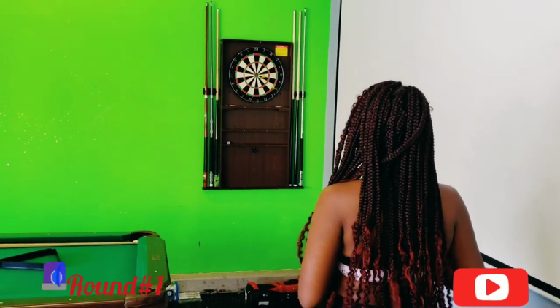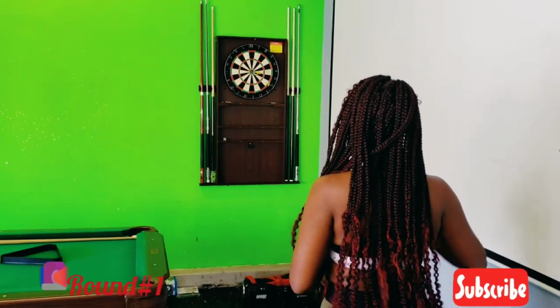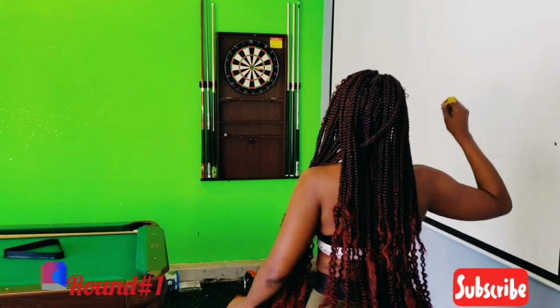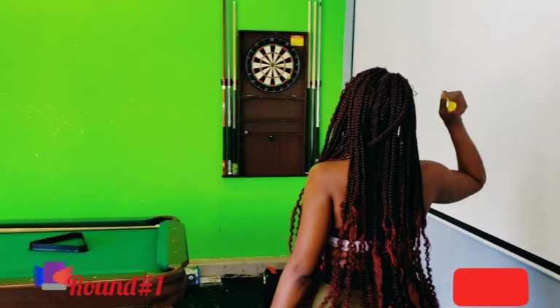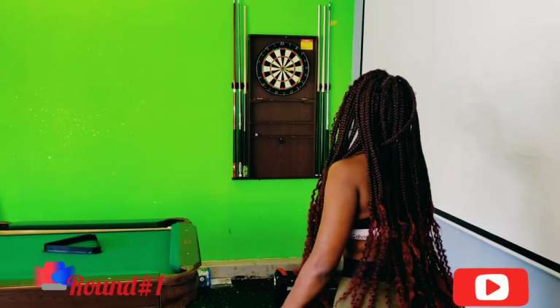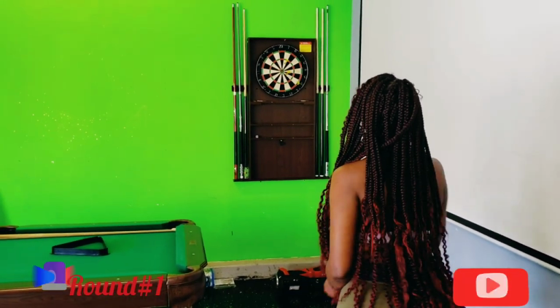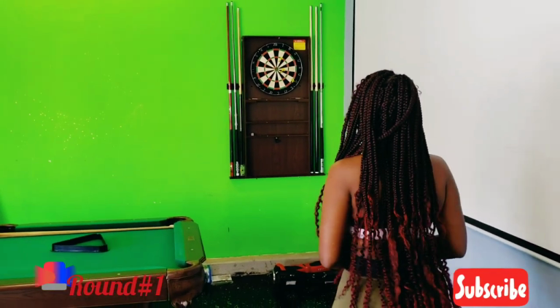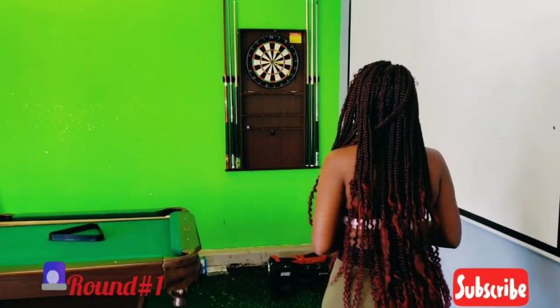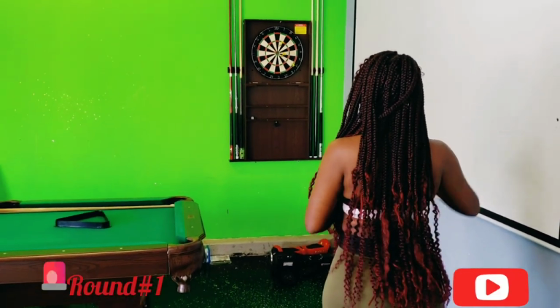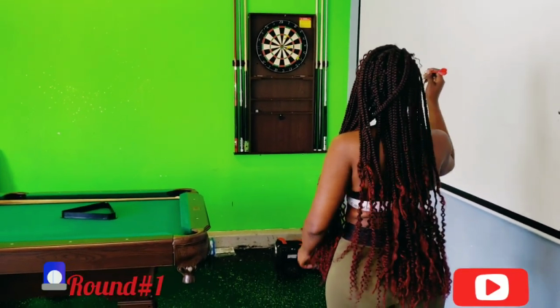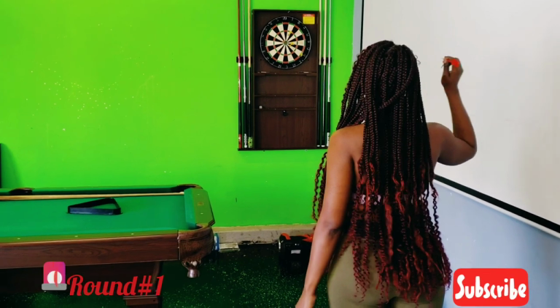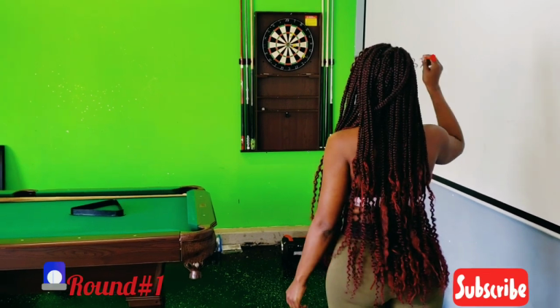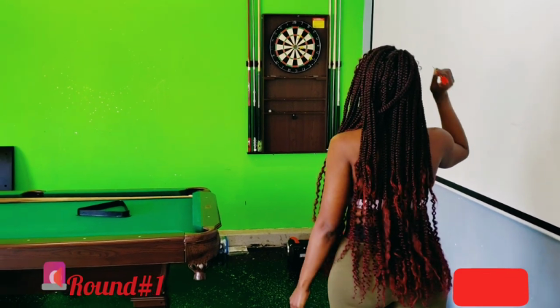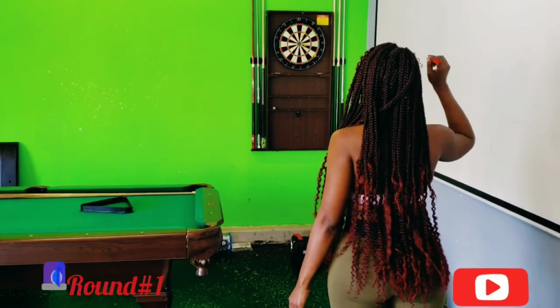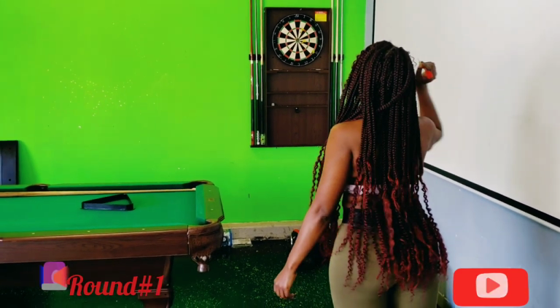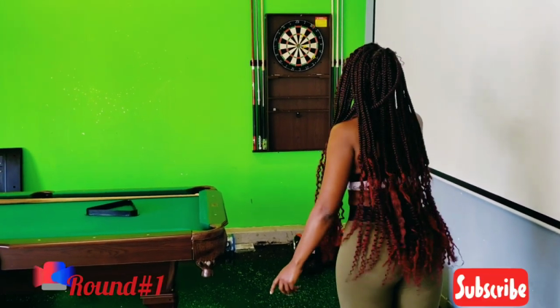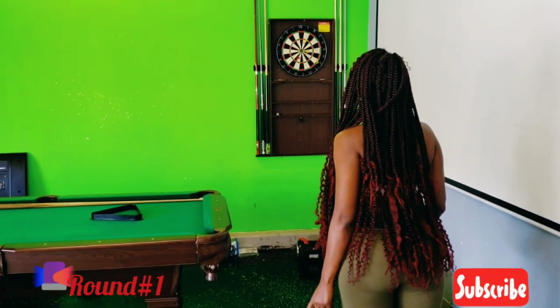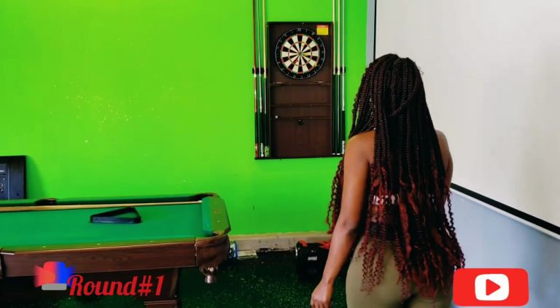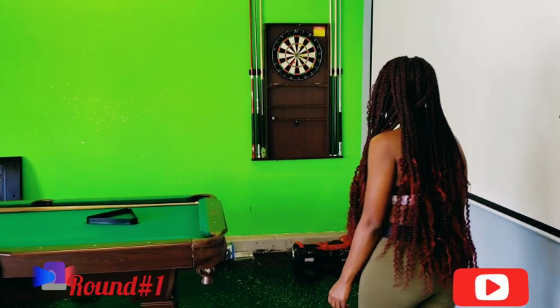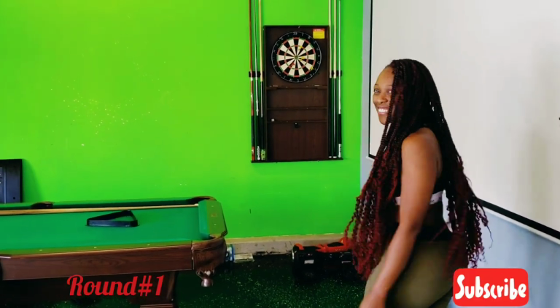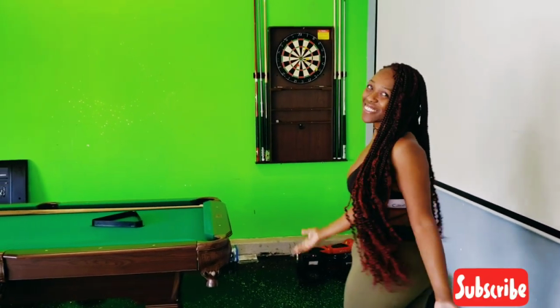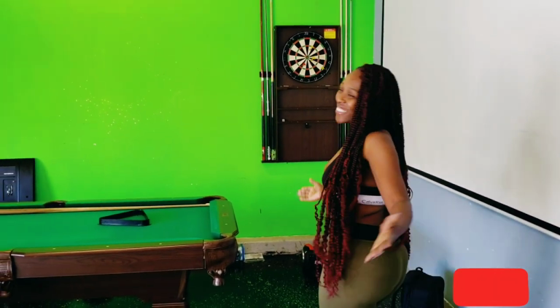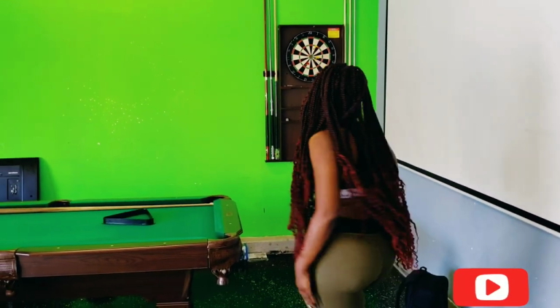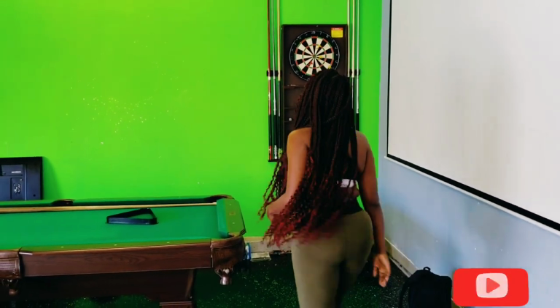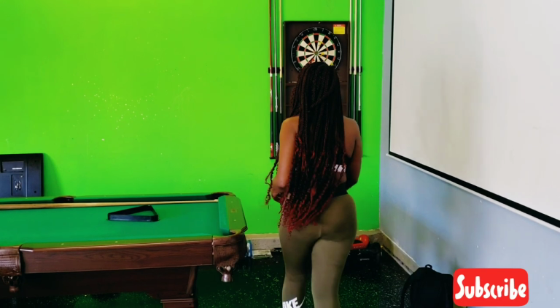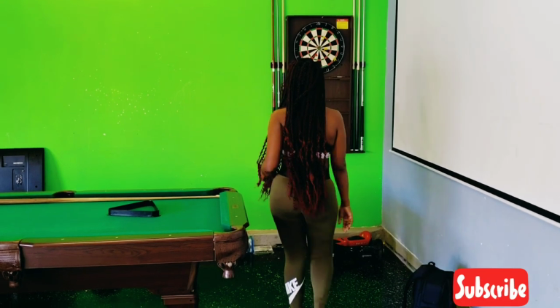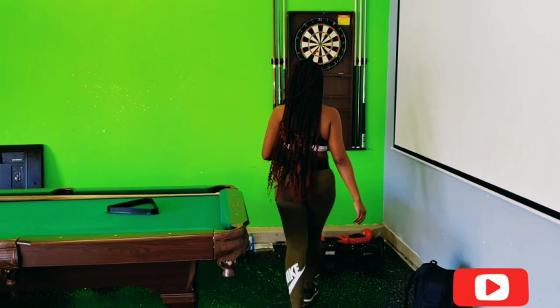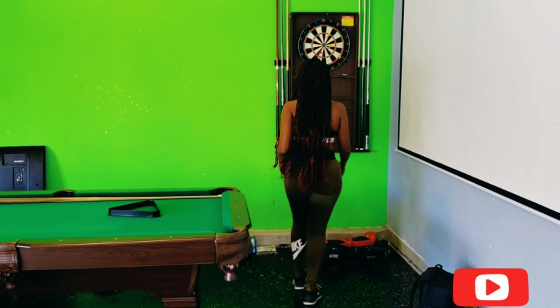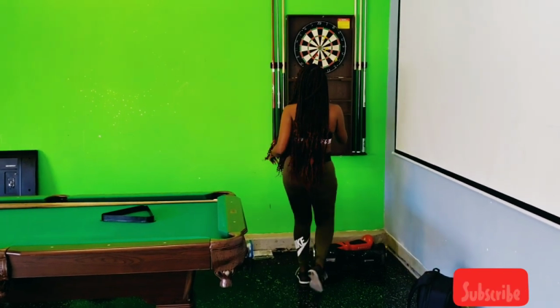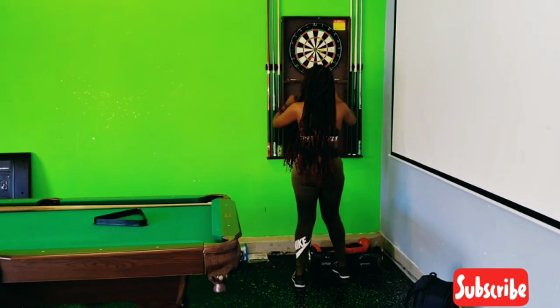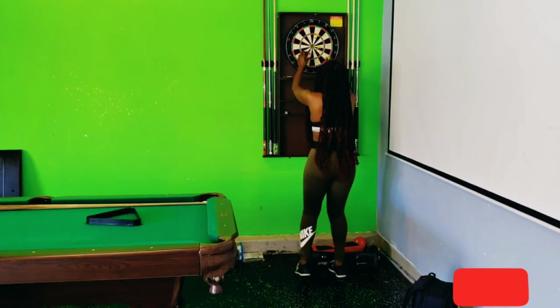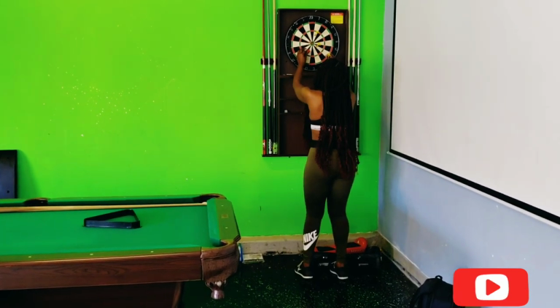Almost. Red bullseye. Not bad. Okay, round two coming up.